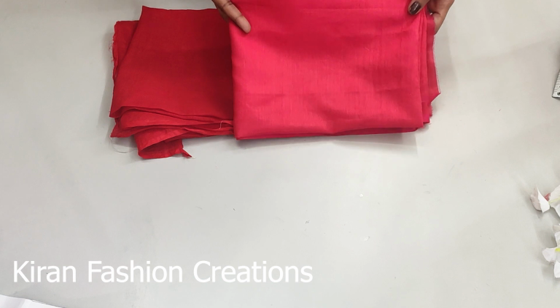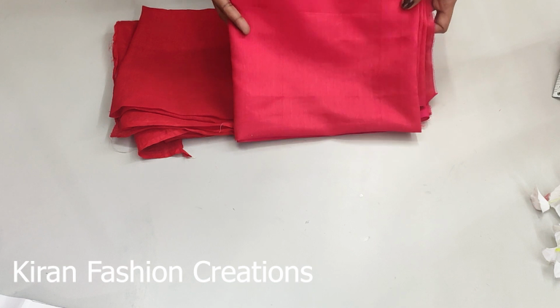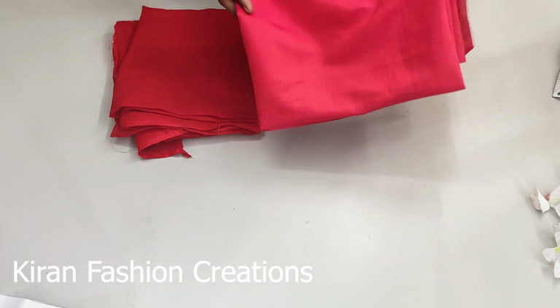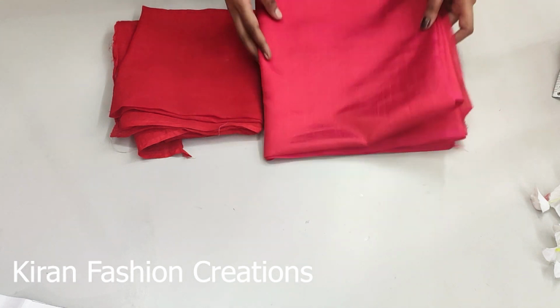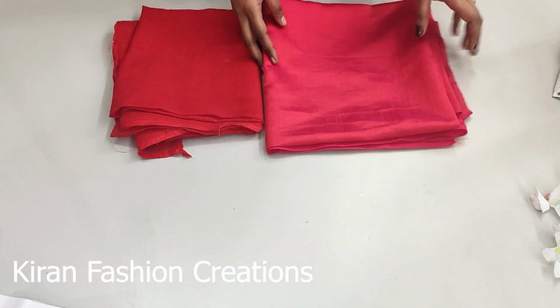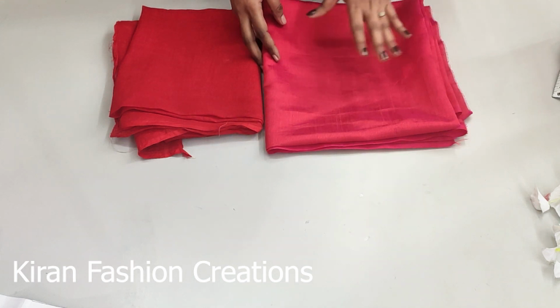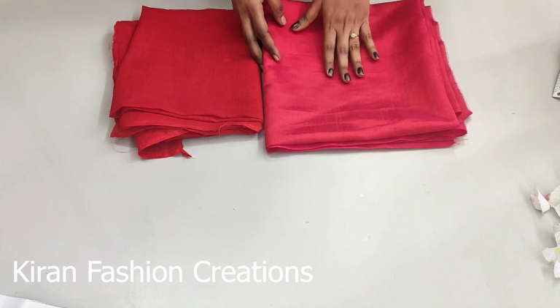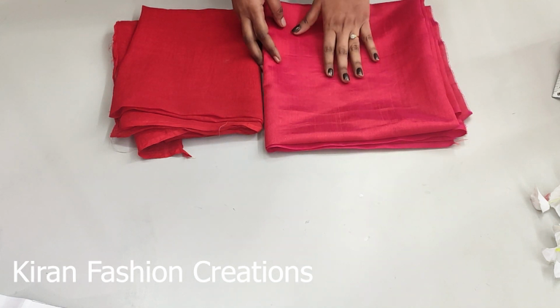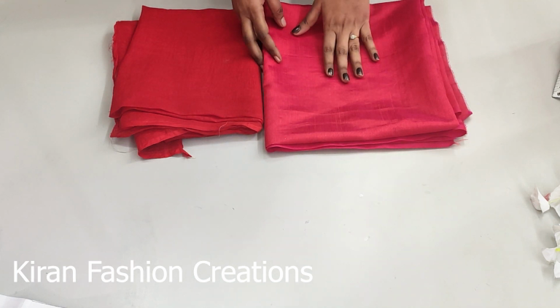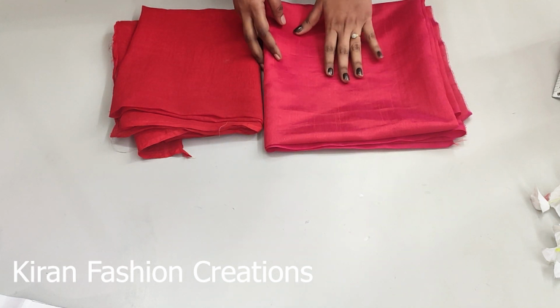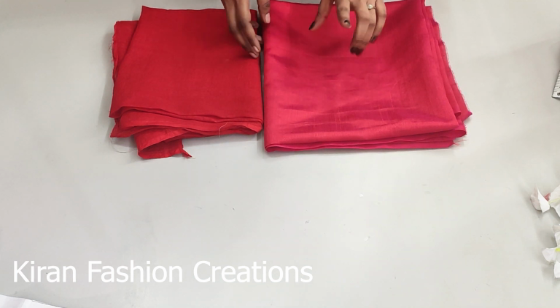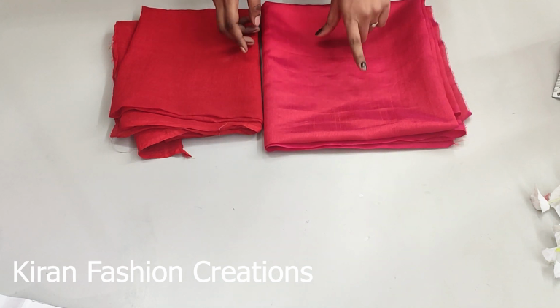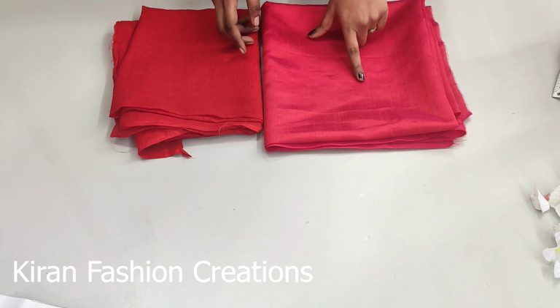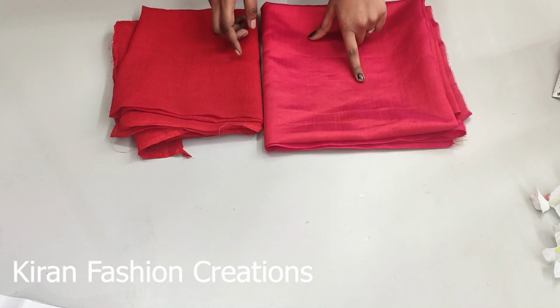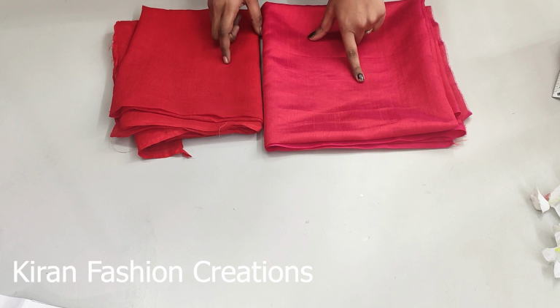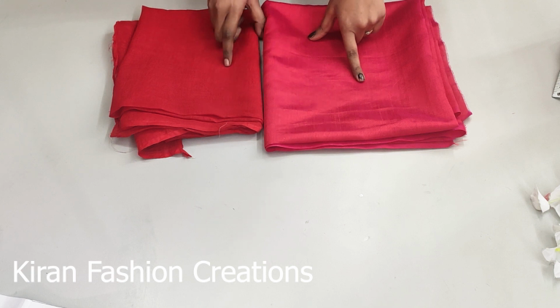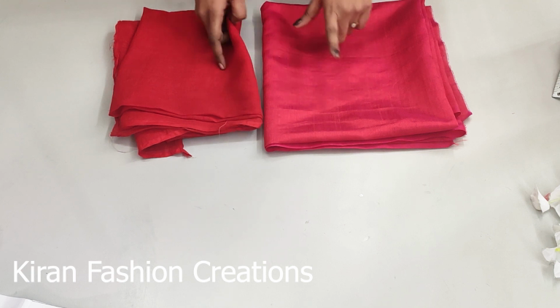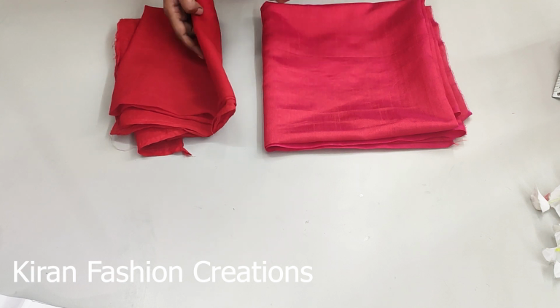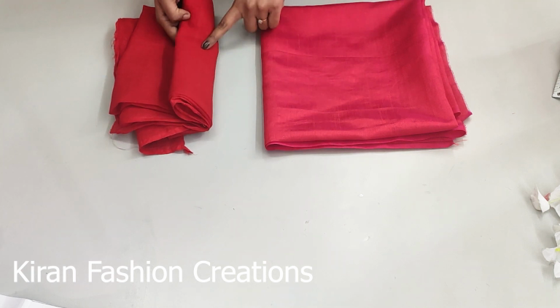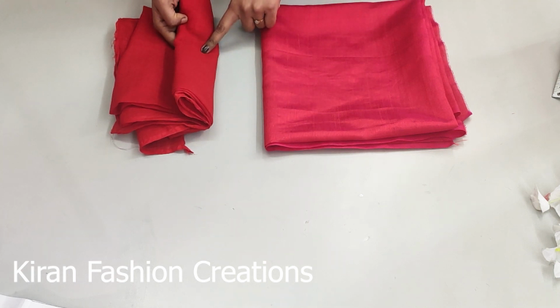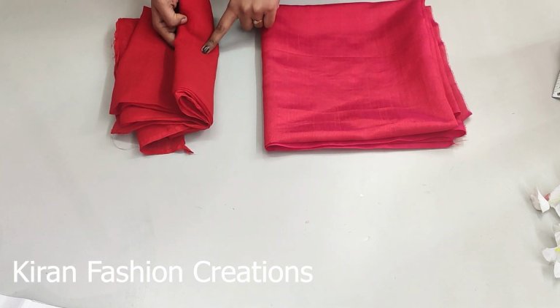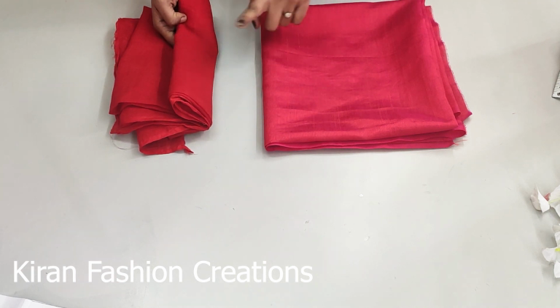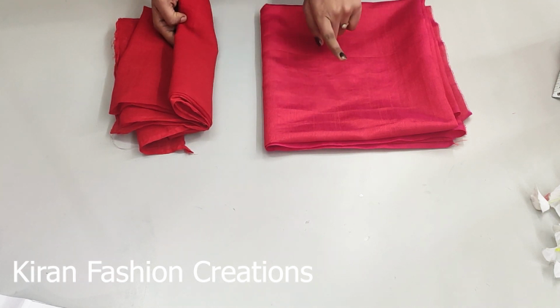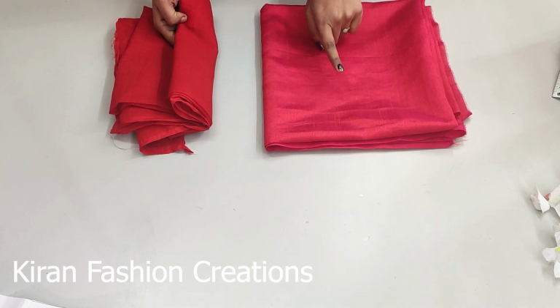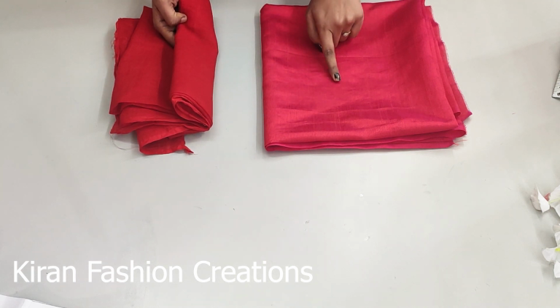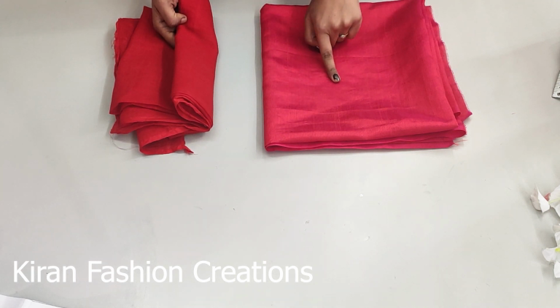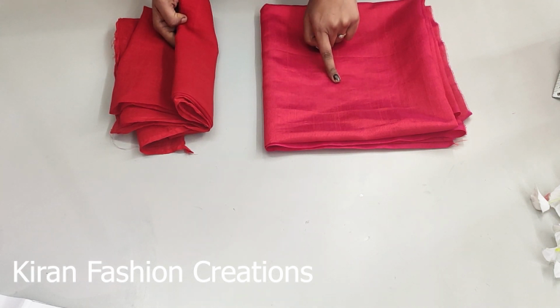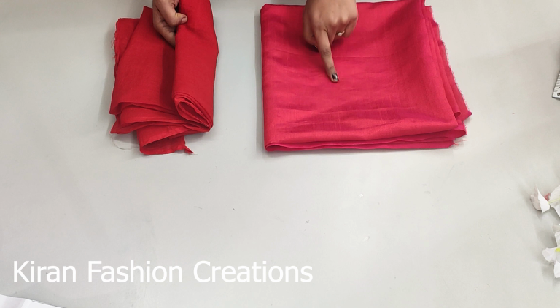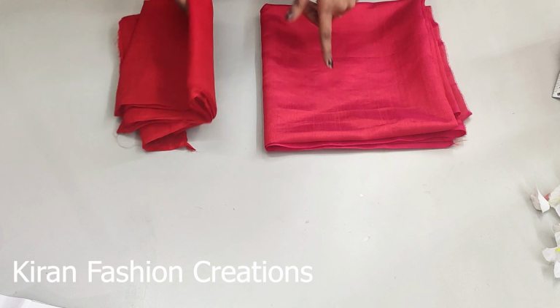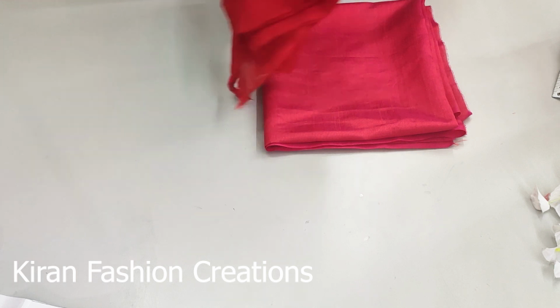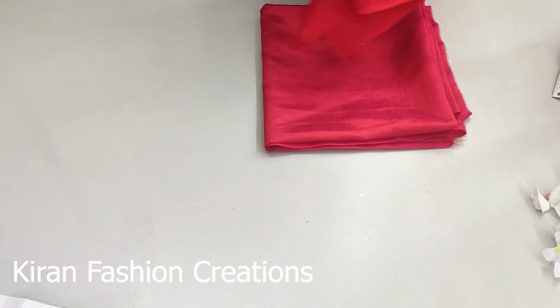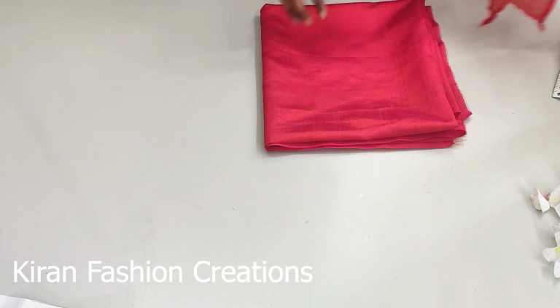Hello friends, welcome back to my channel. Today I will share my designer blouse with plain clothes. This is our lining and this is the main fabric. I have the main fabric so I will cut the main fabric first.